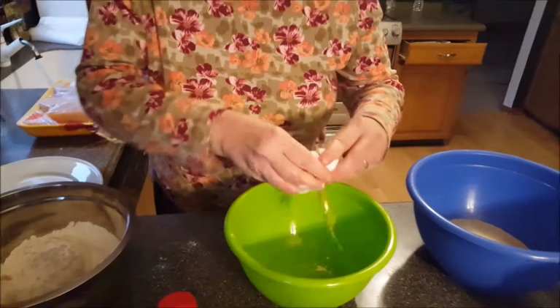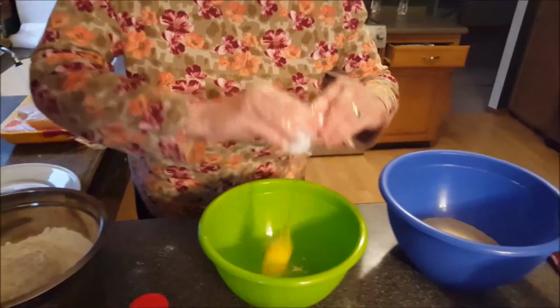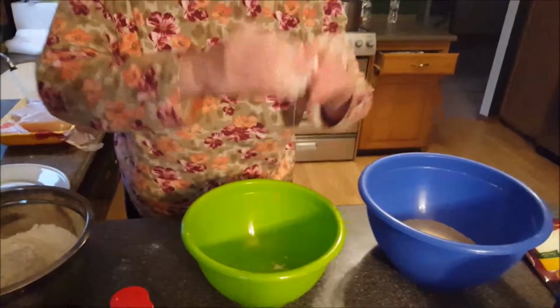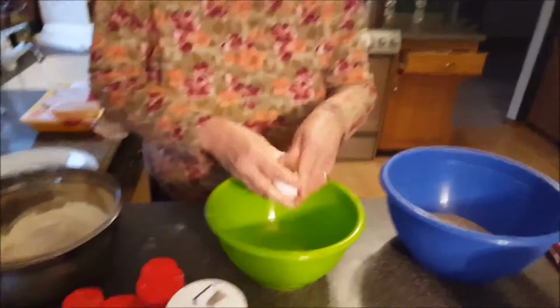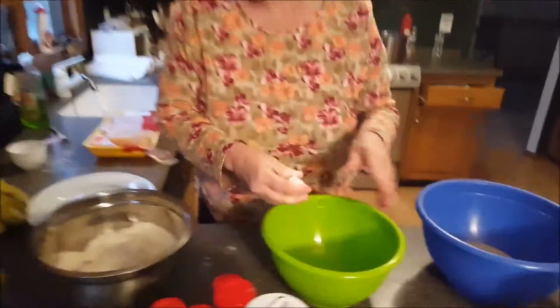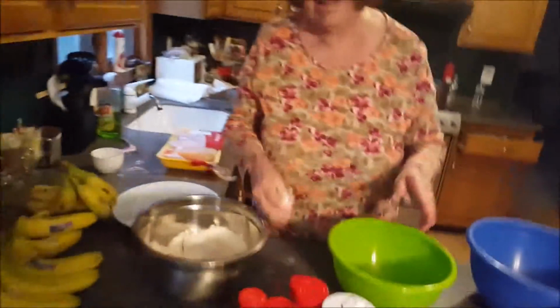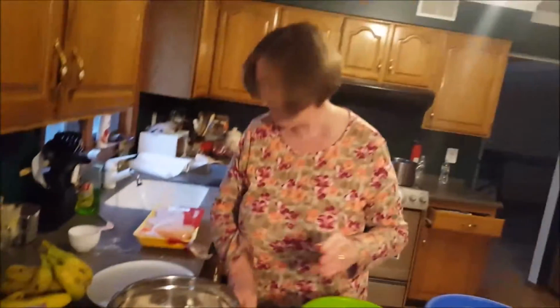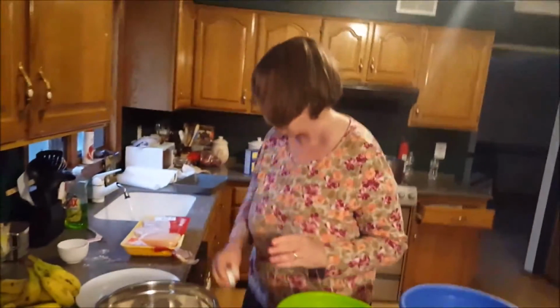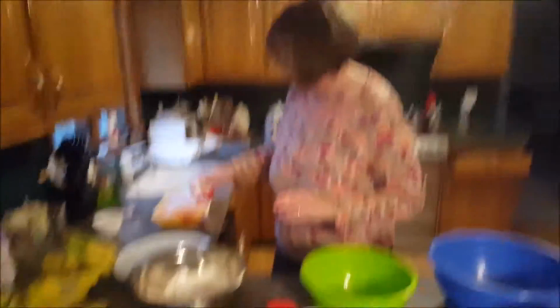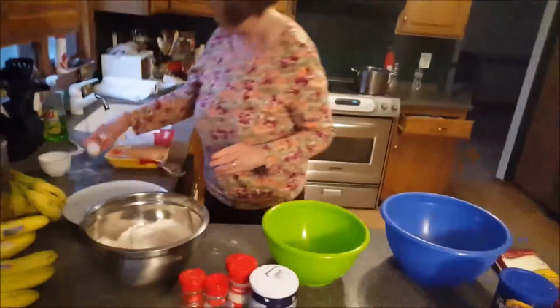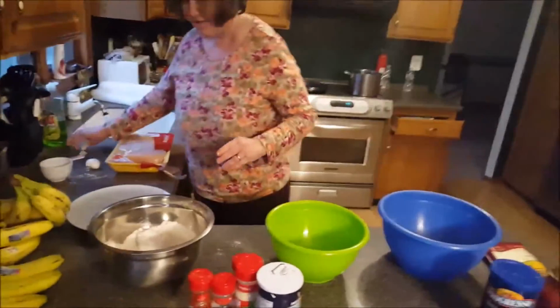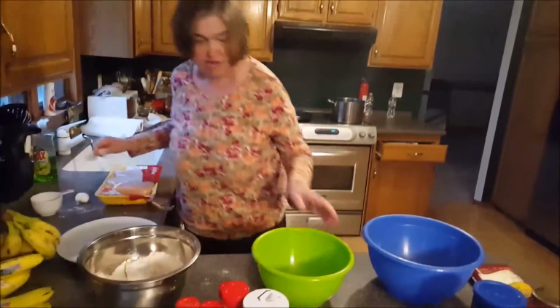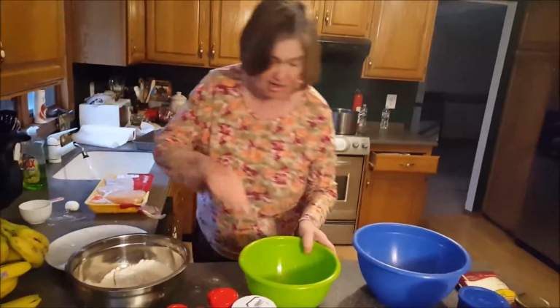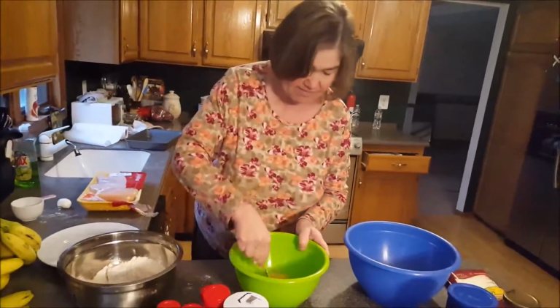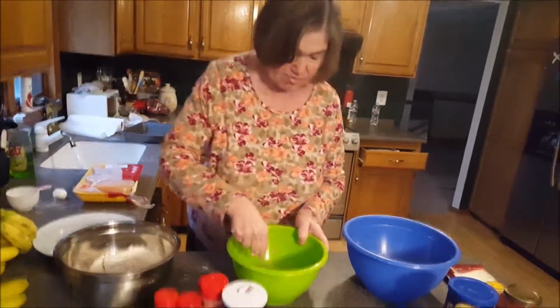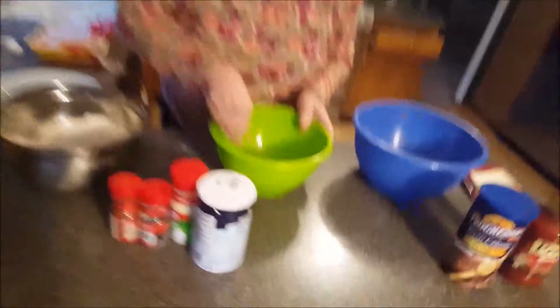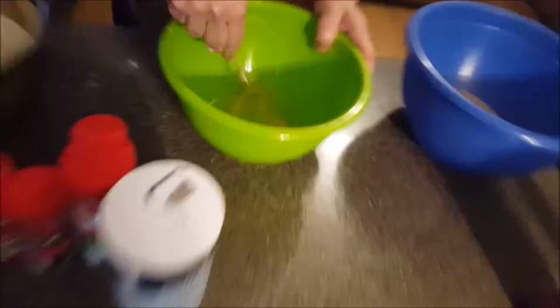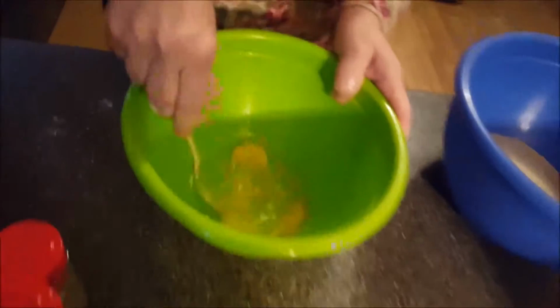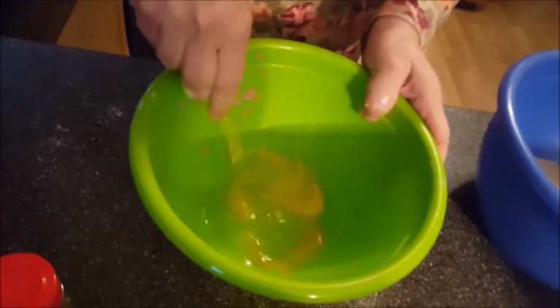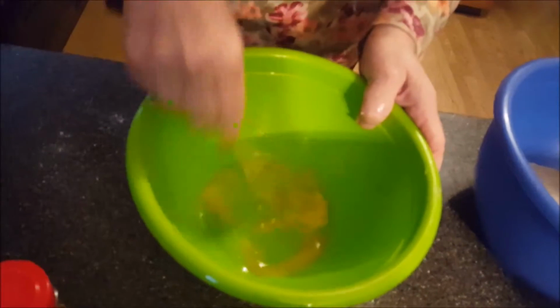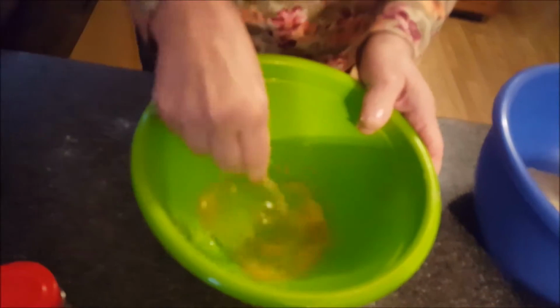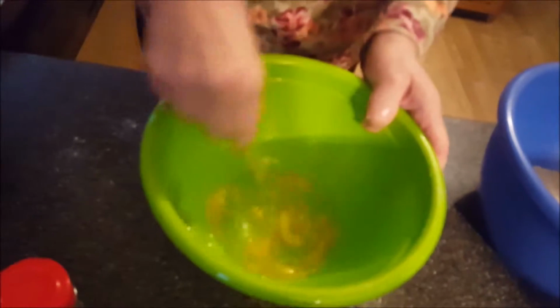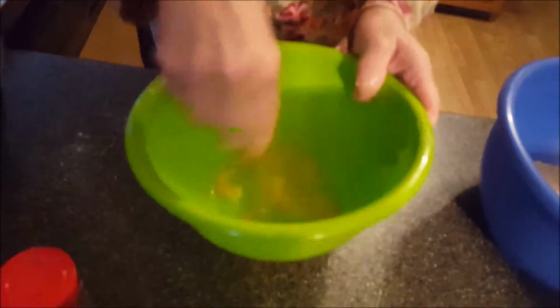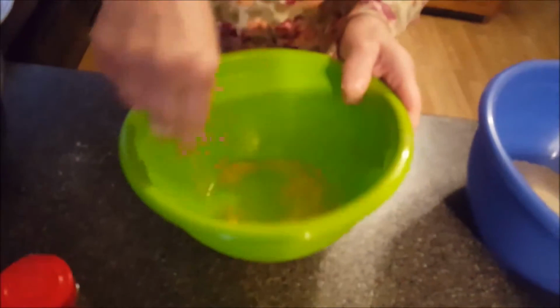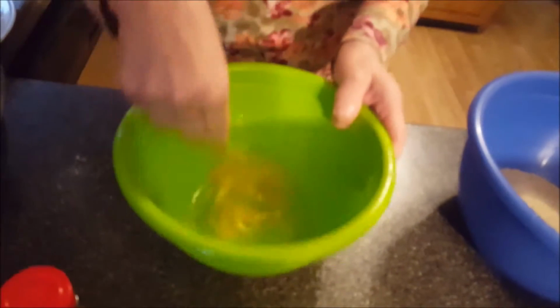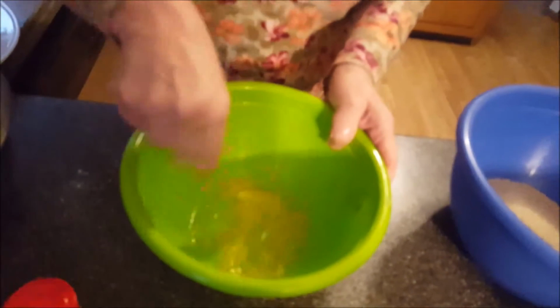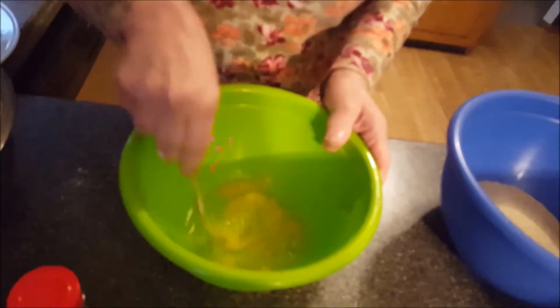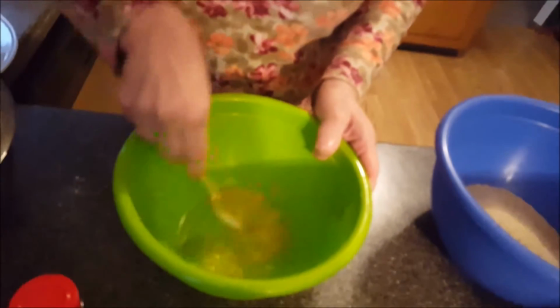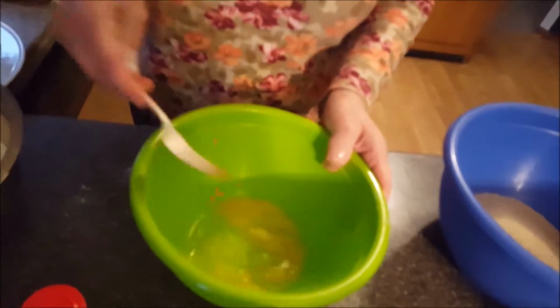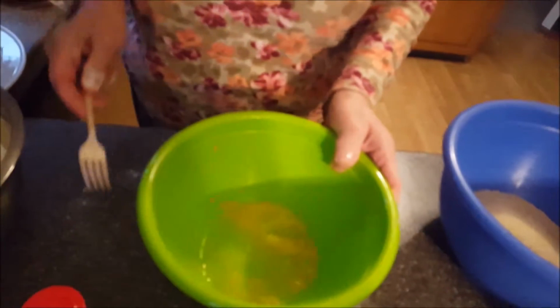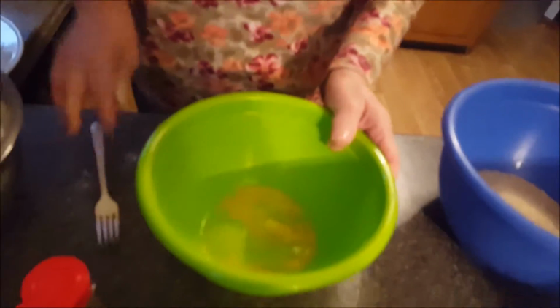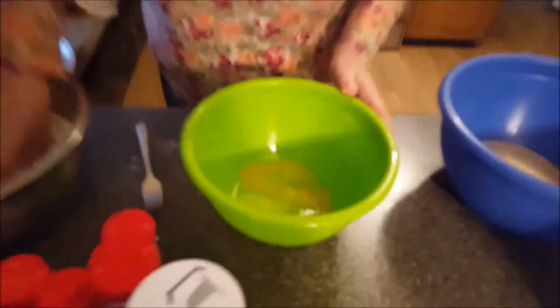Here we go. I'm having trouble with the egg — it had a mind of its own, didn't want to break. Strong little baby. I want to whisk that up real nice. I might not have to use more eggs. Yeah, you're going to need more than that.